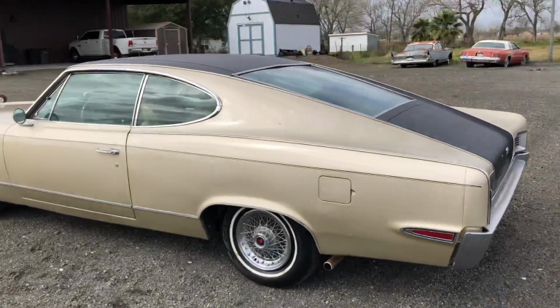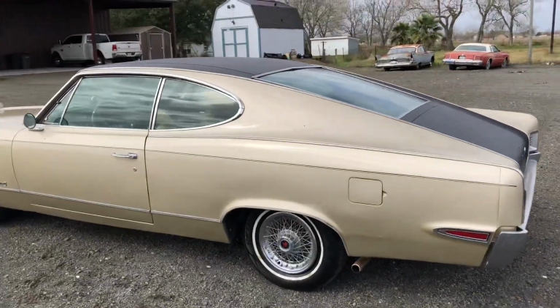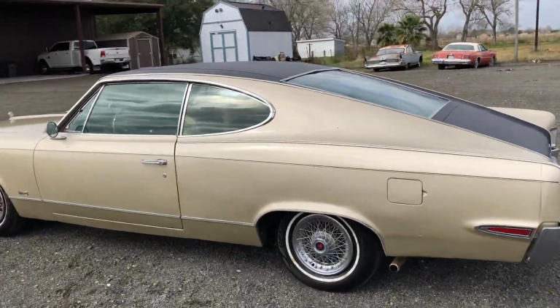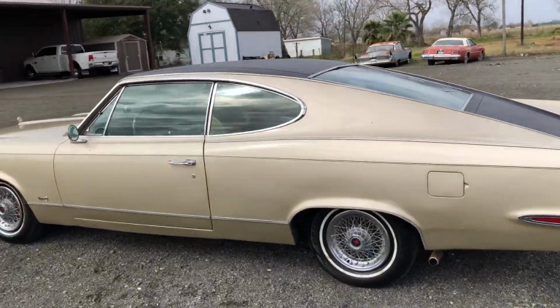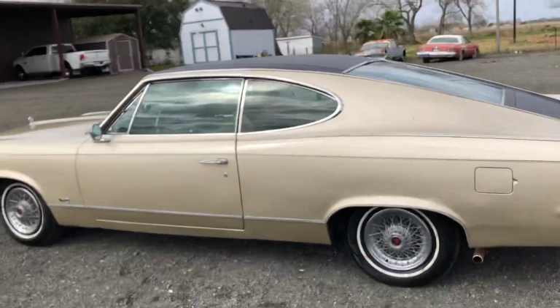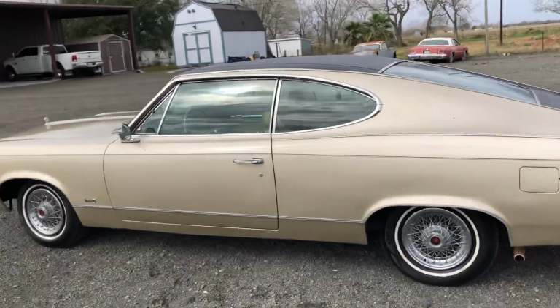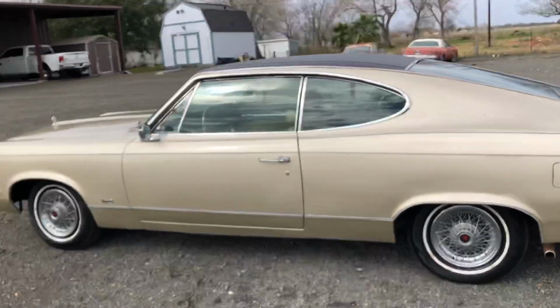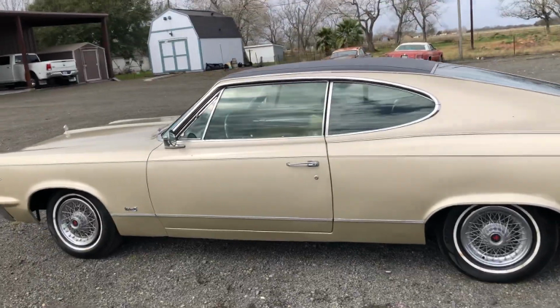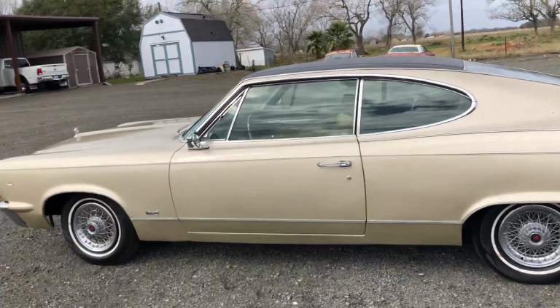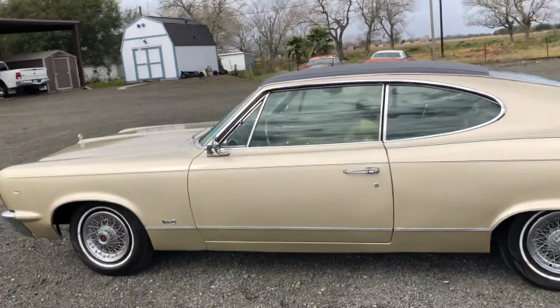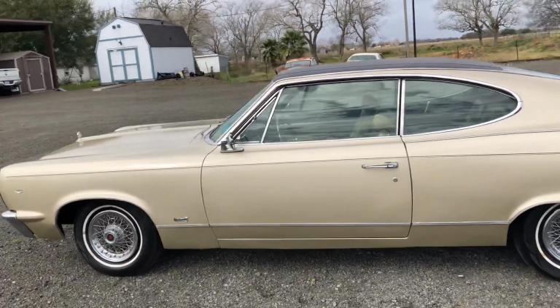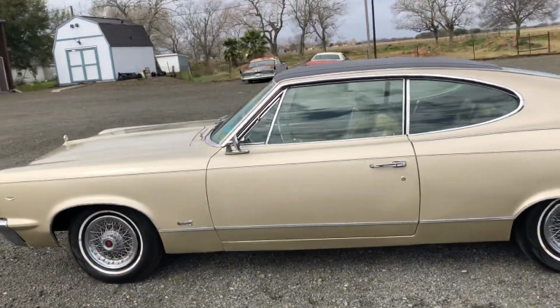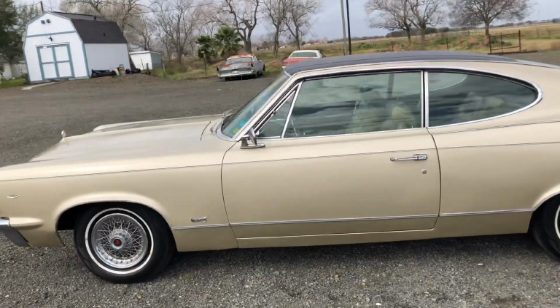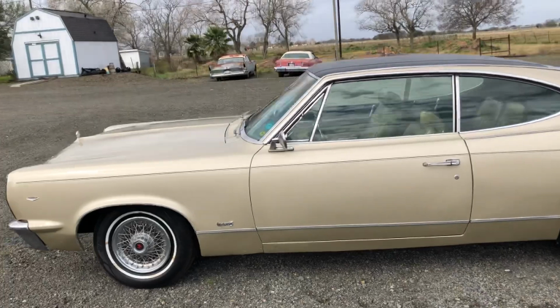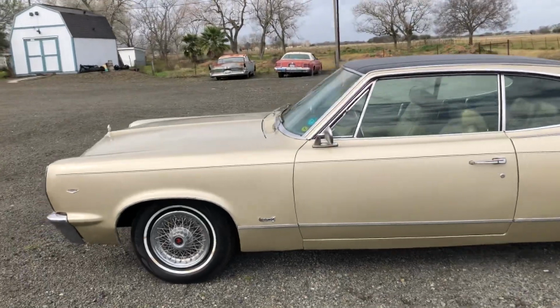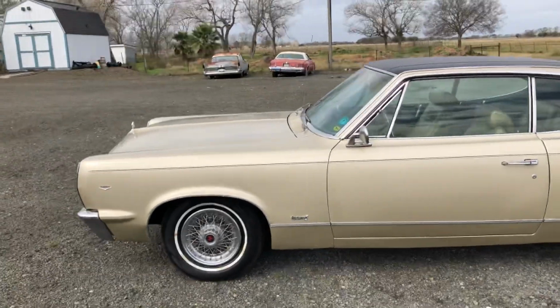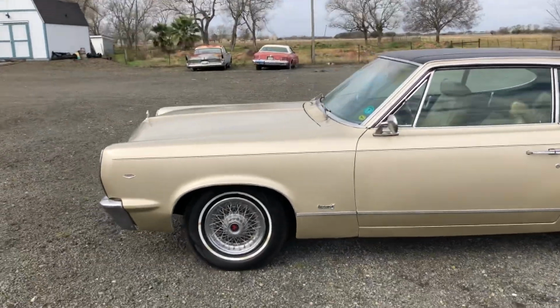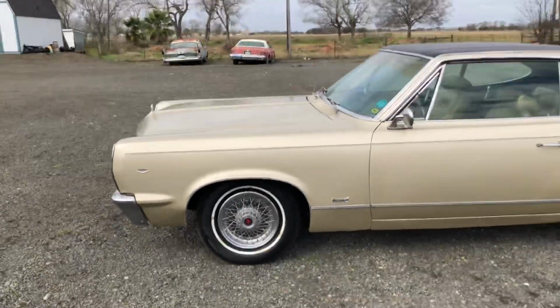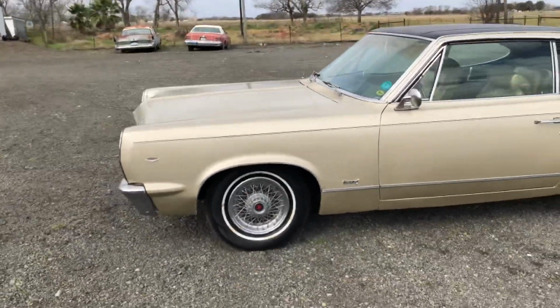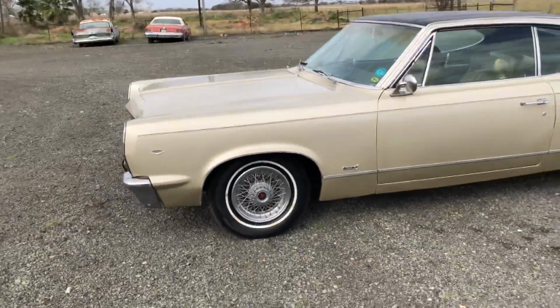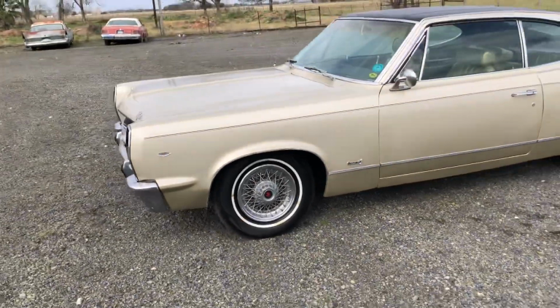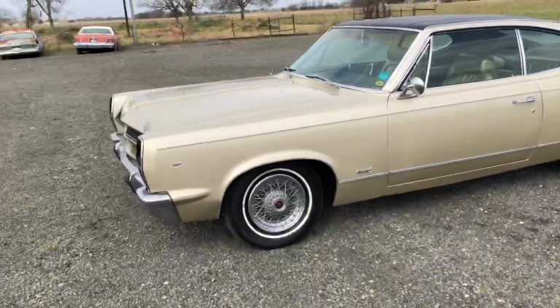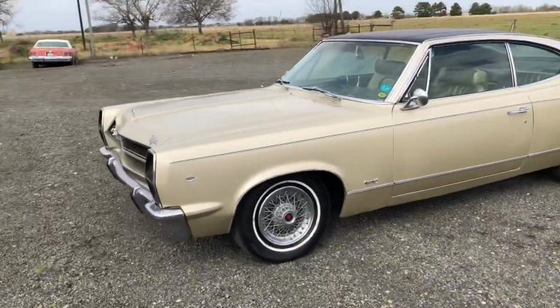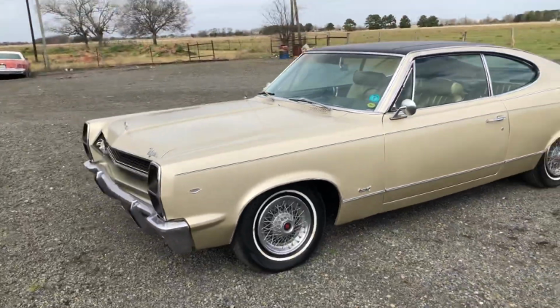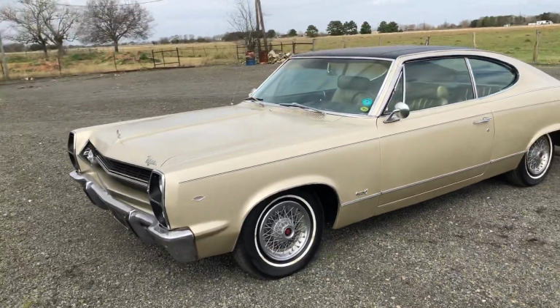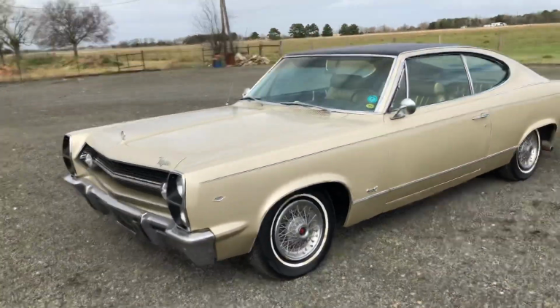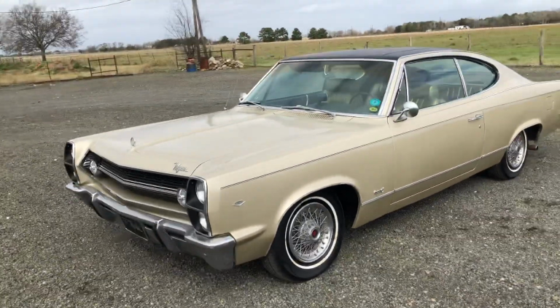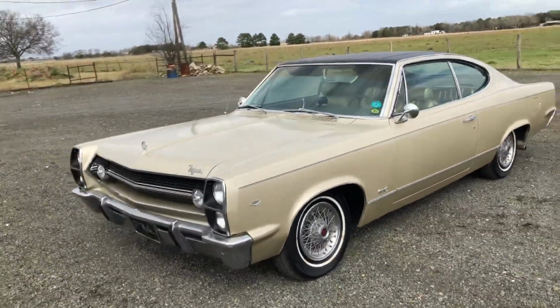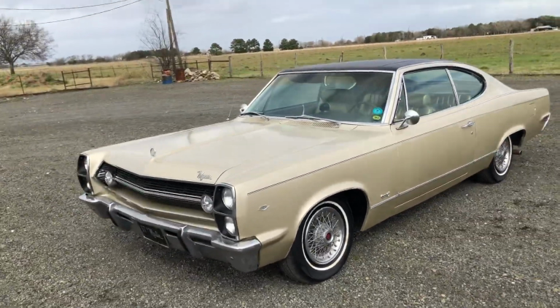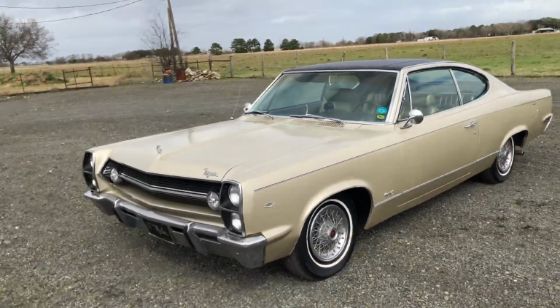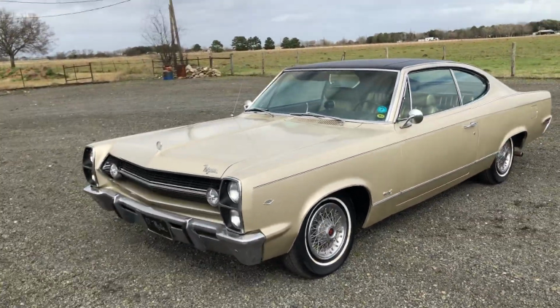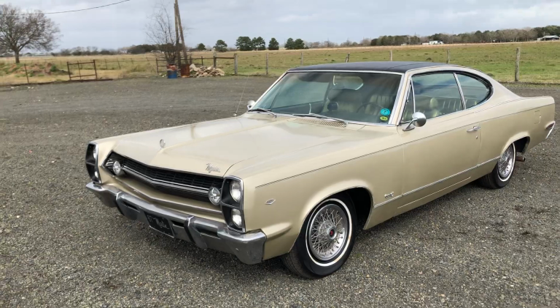You can email me at dave.org.gmail.com if you're interested in this car. Thank you.